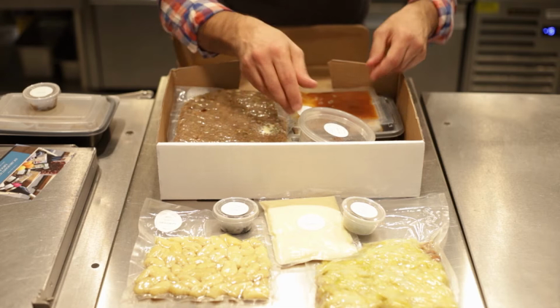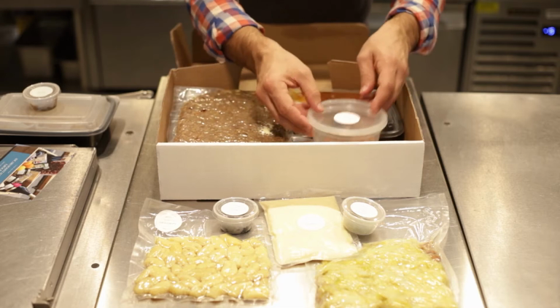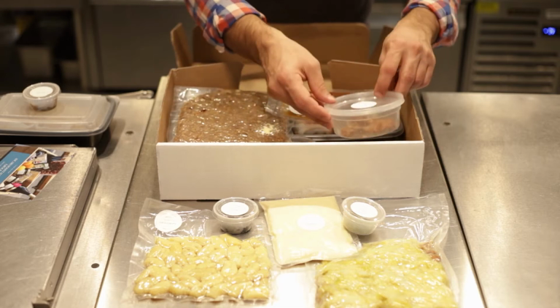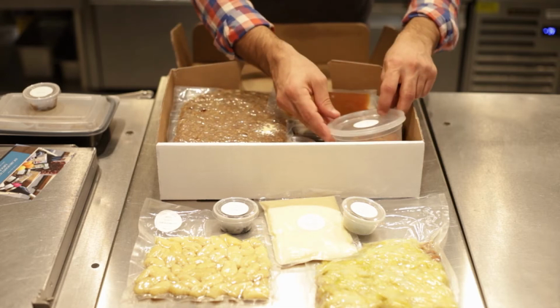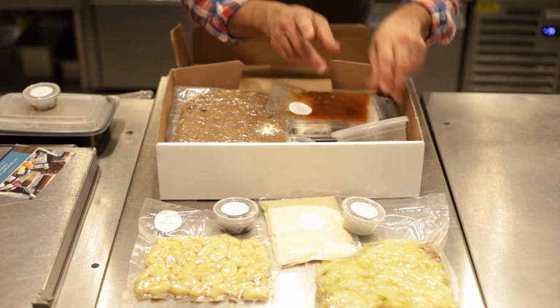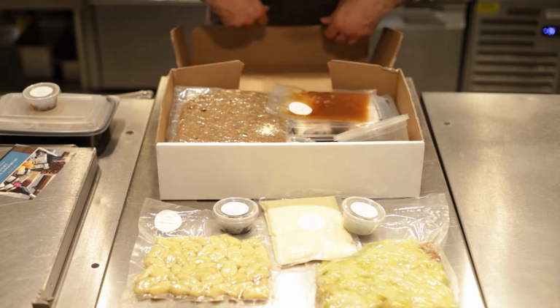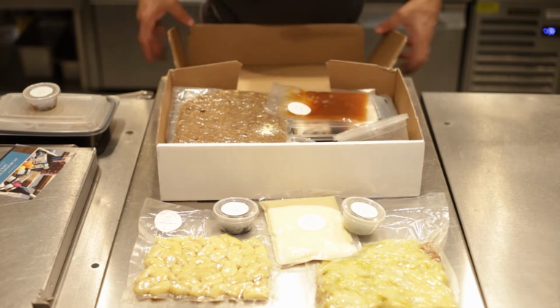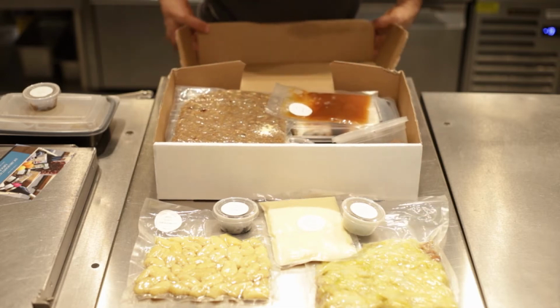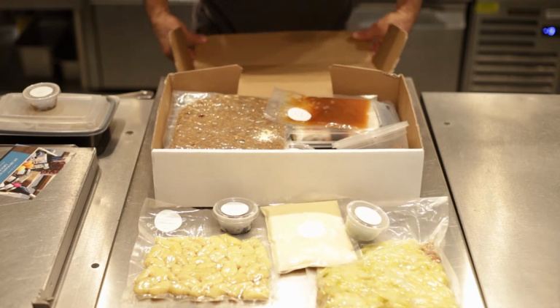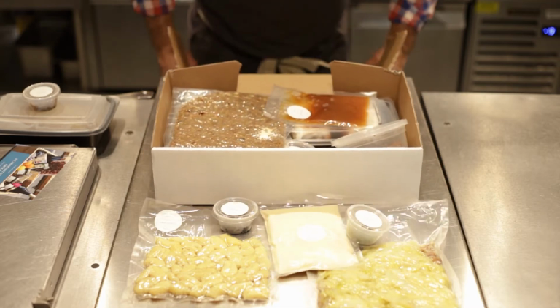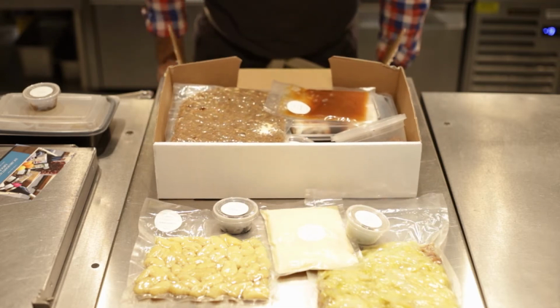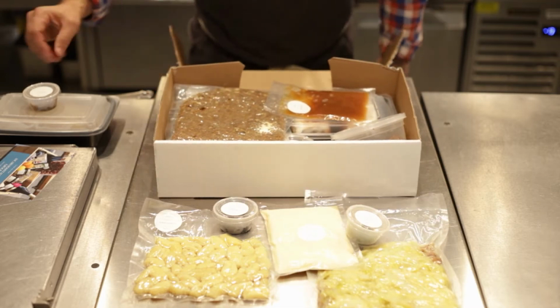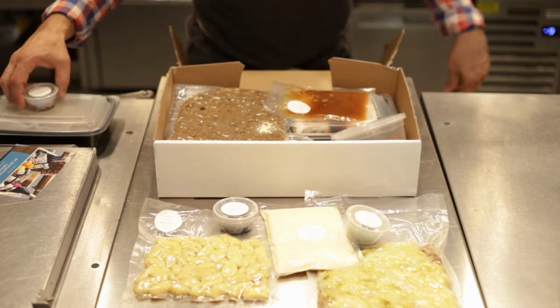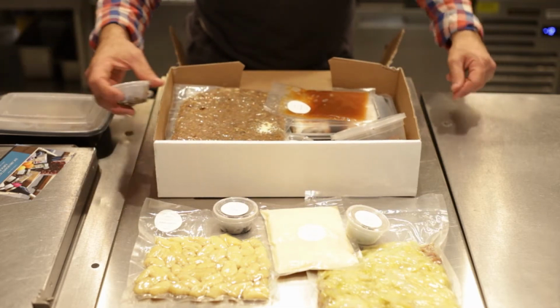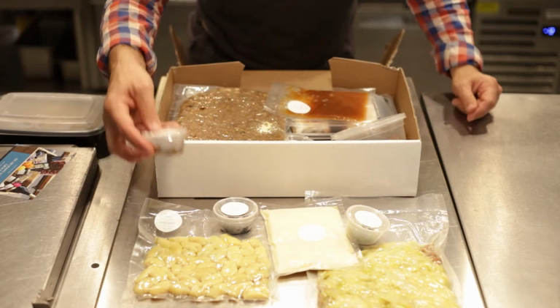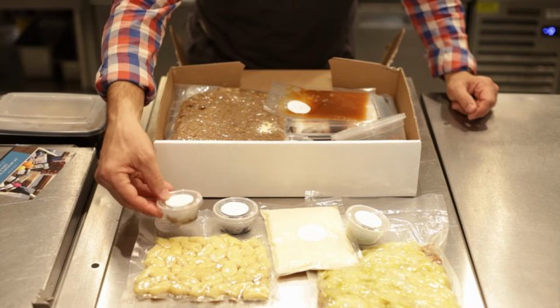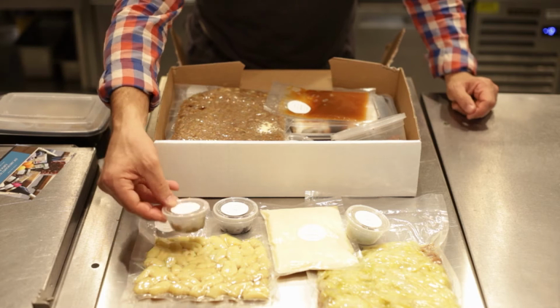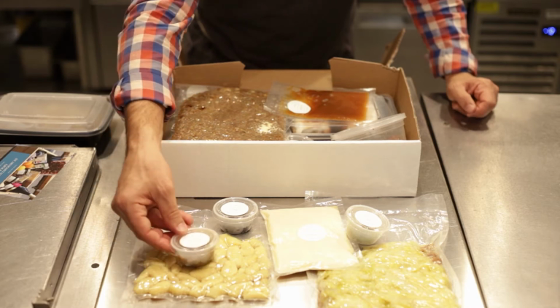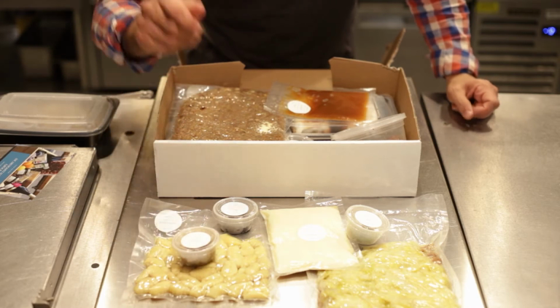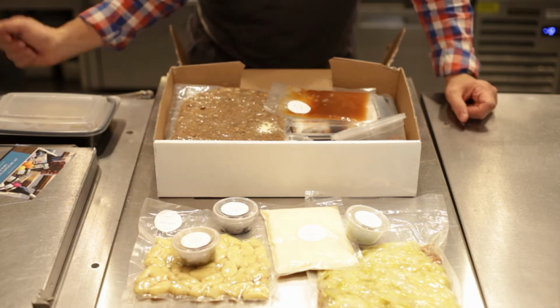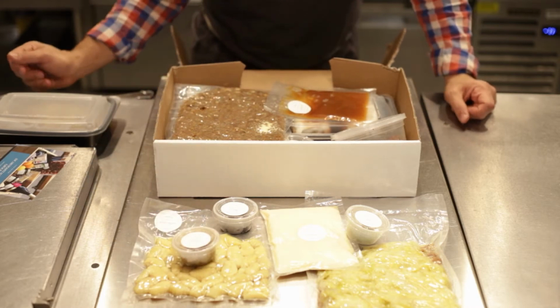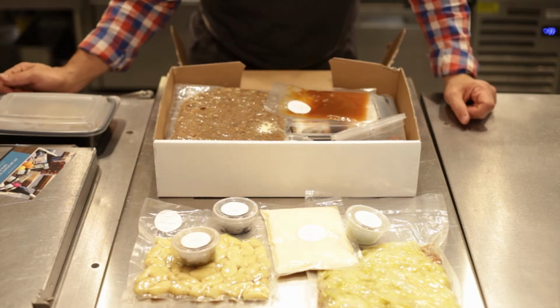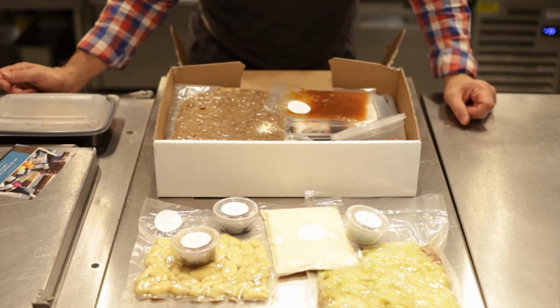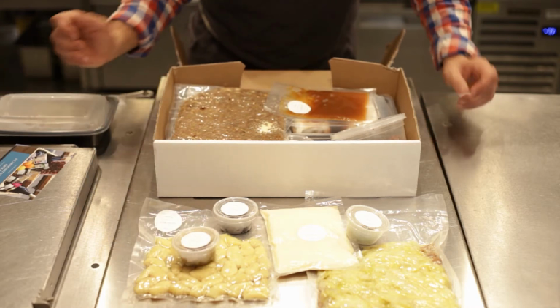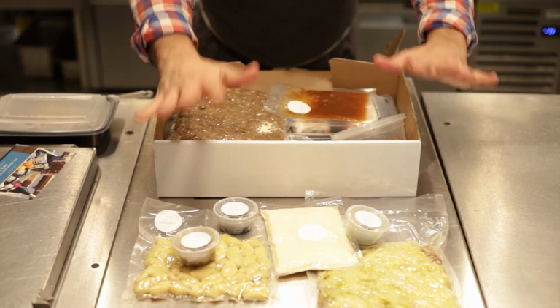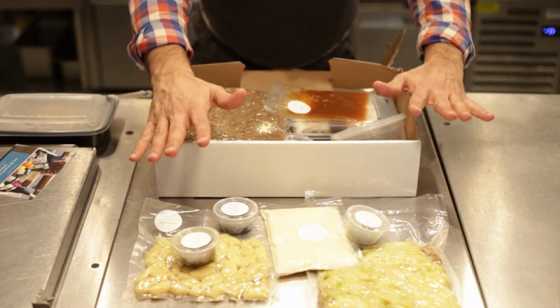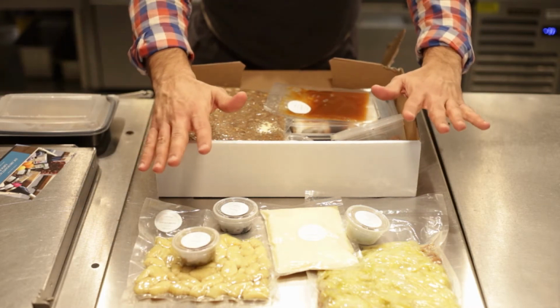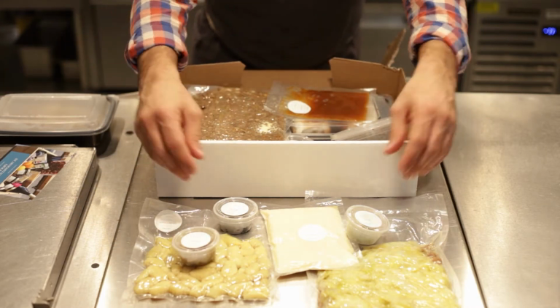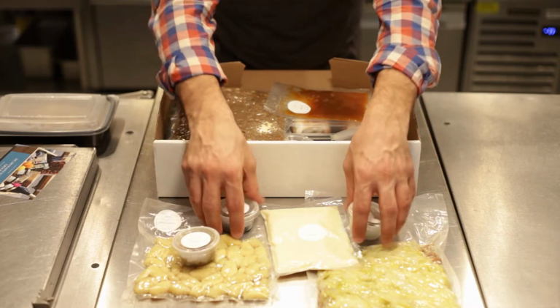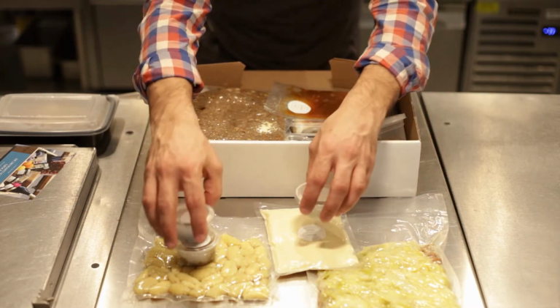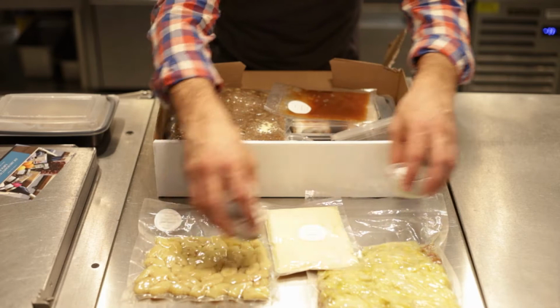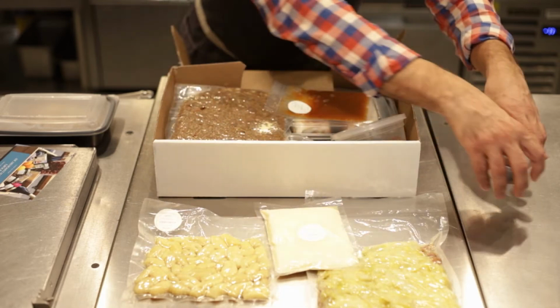That's Acadian sturgeon caviar. If you've chosen the vegetarian box, you will have fresh black truffle instead. That's for course number one.